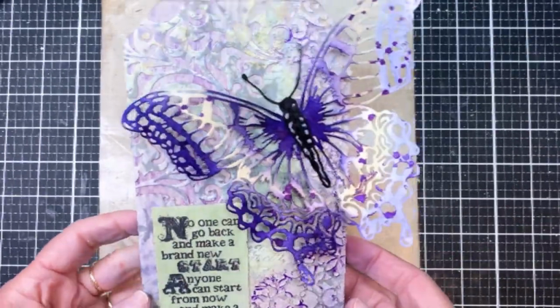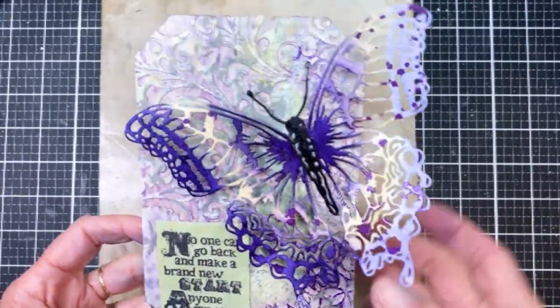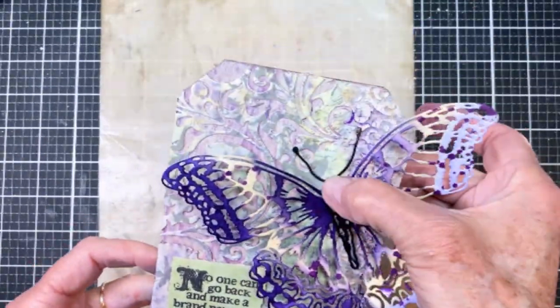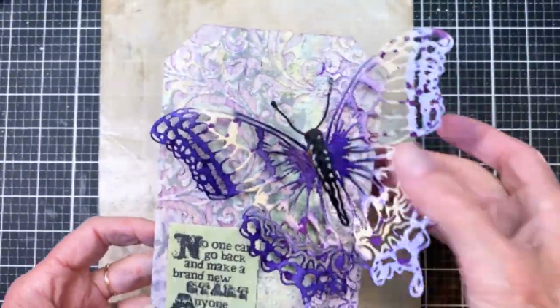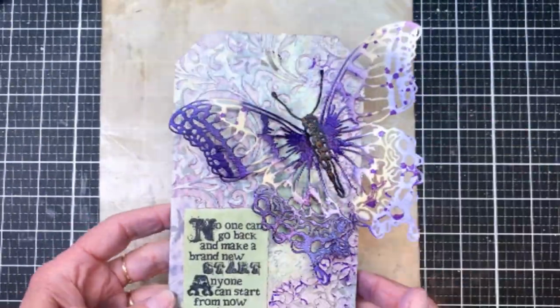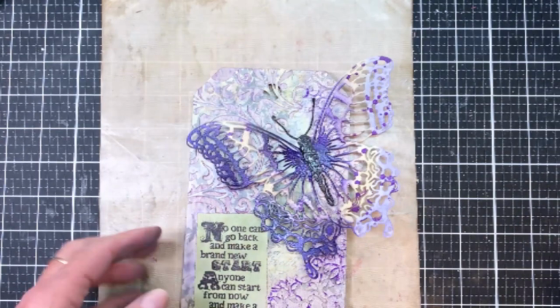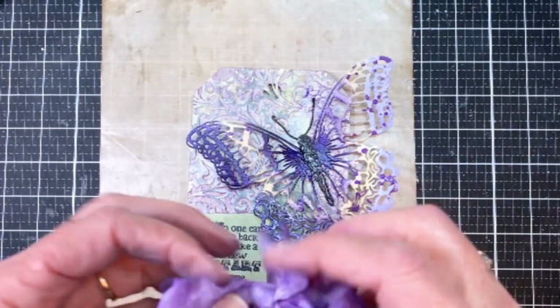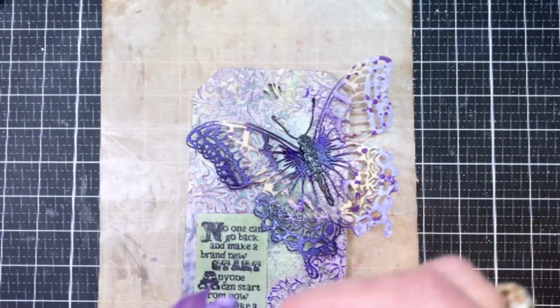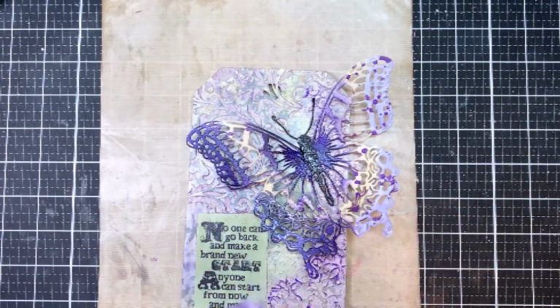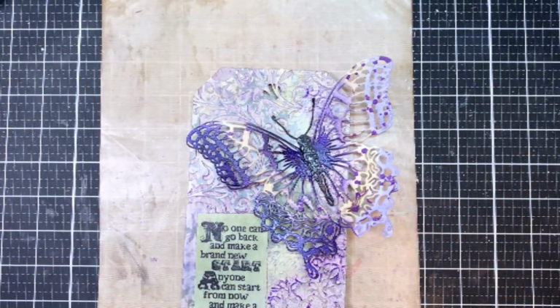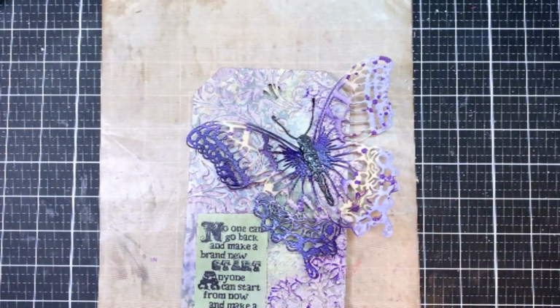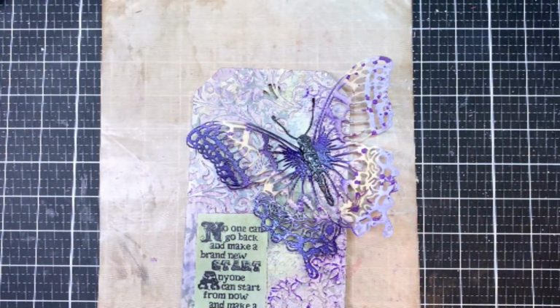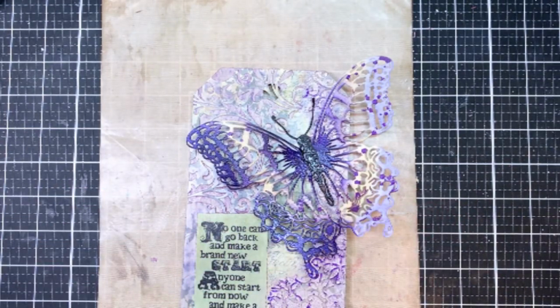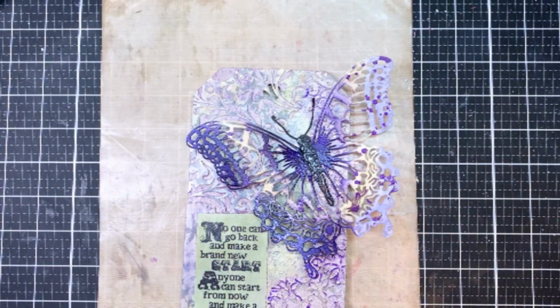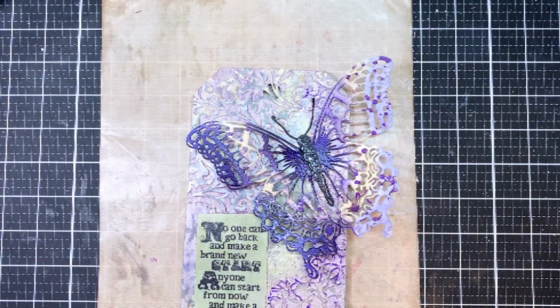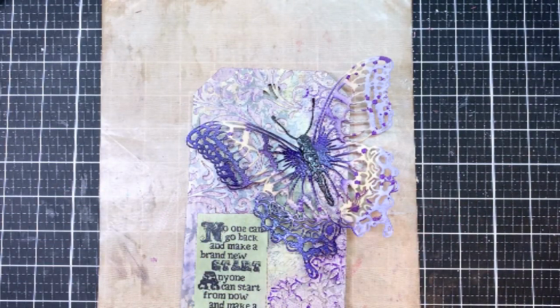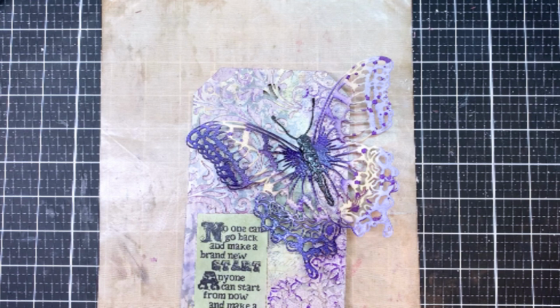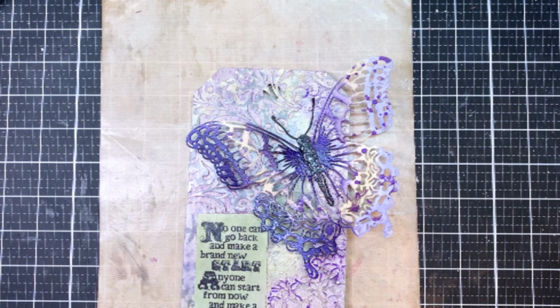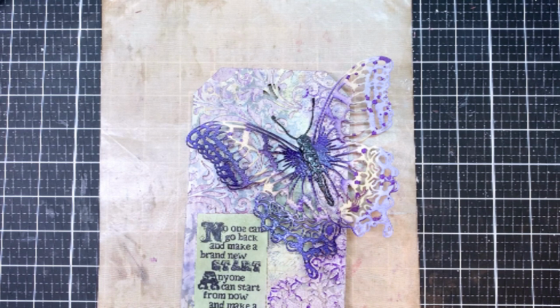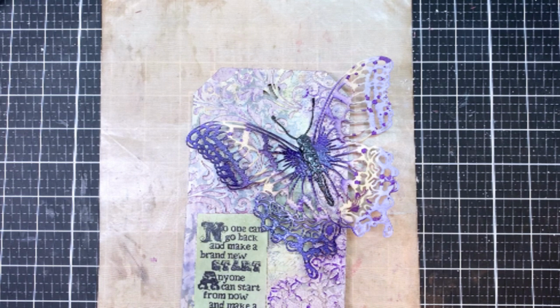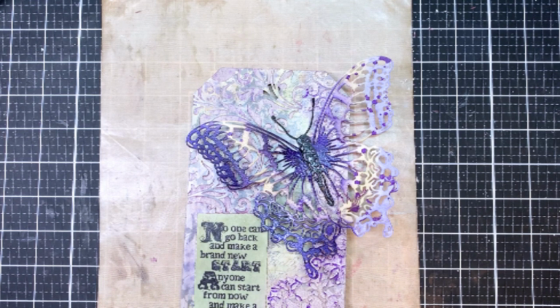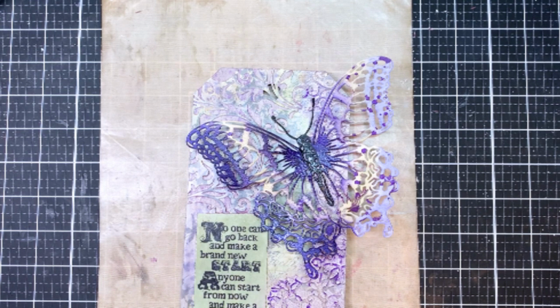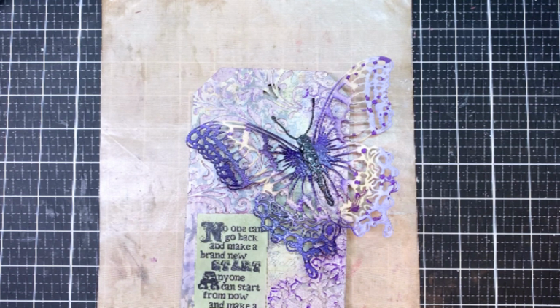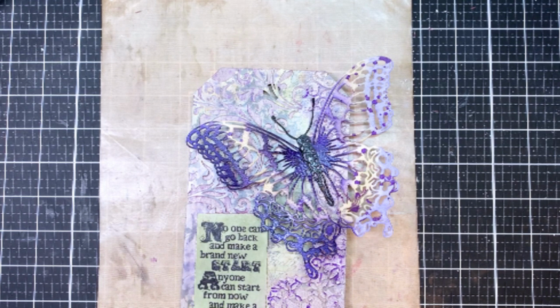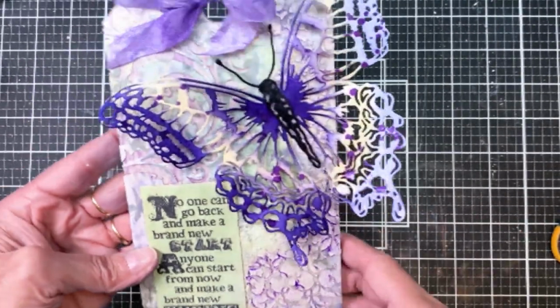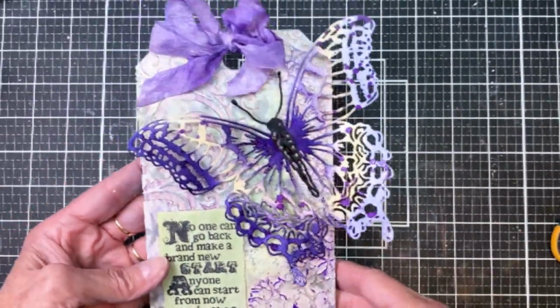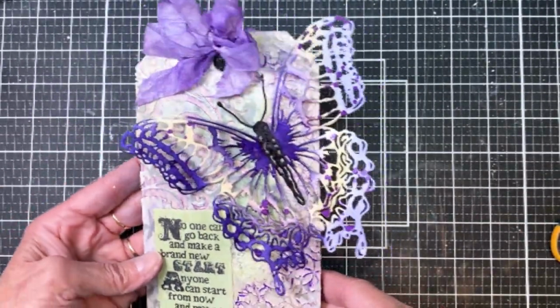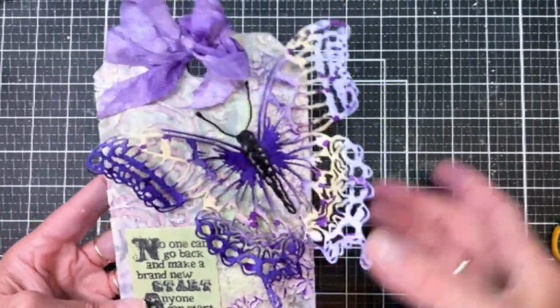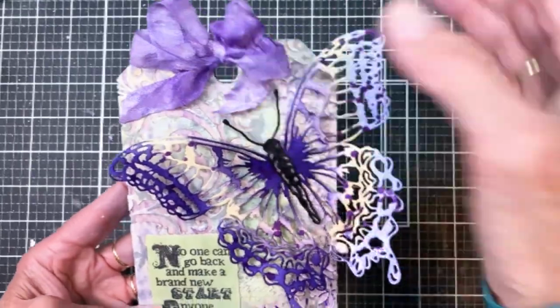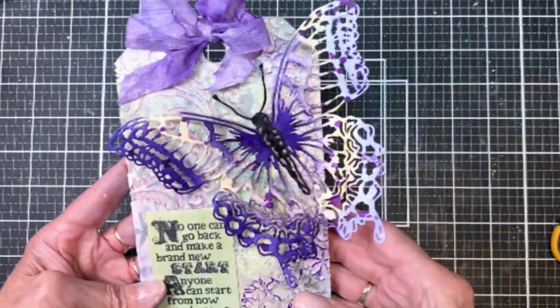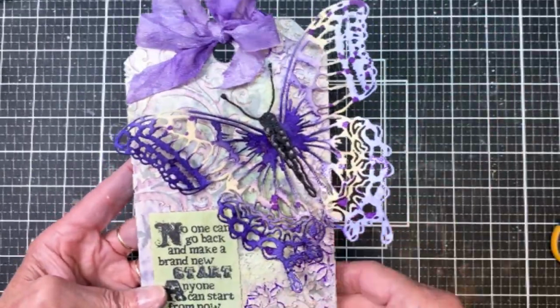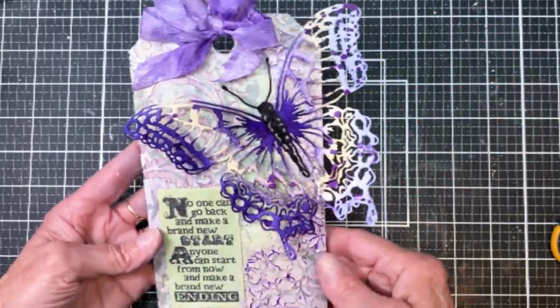I've got the butterfly on there and then I'm going to go ahead and play with the bow and get it on here. There's the bow, and here is my final tag.